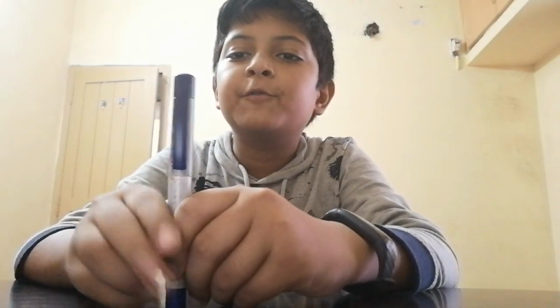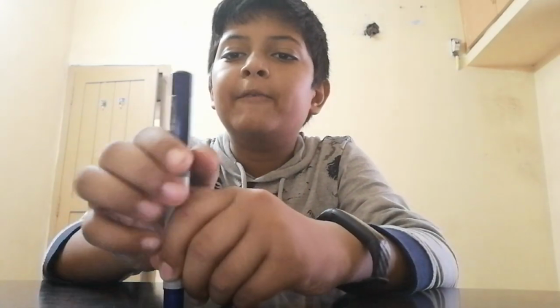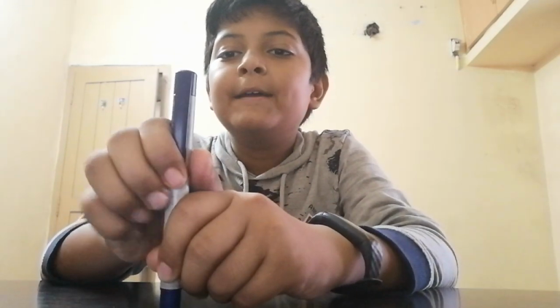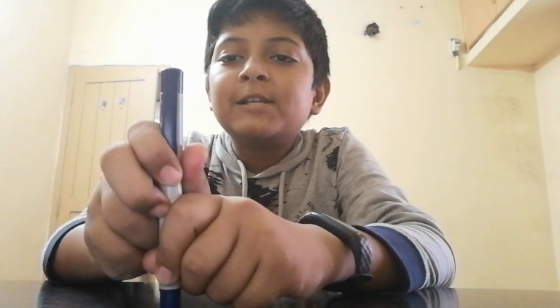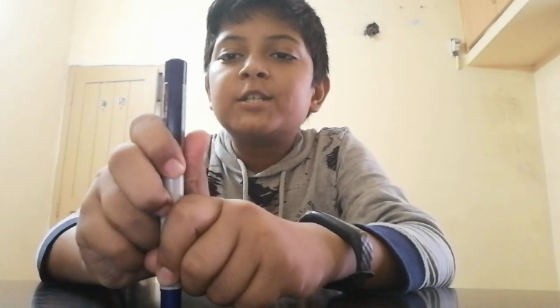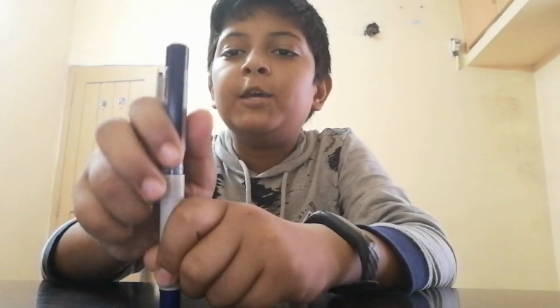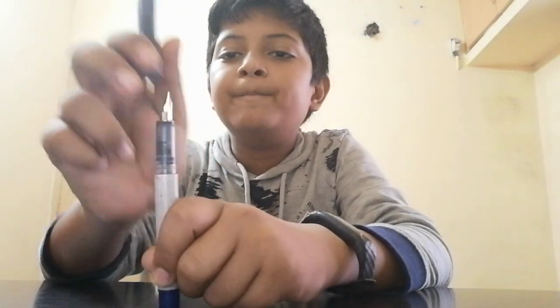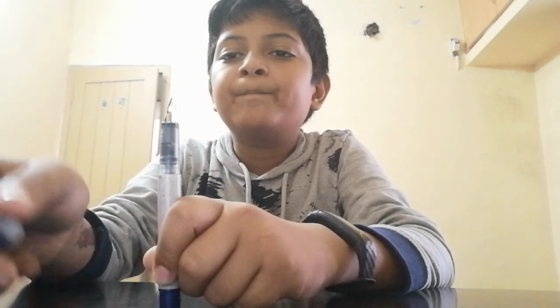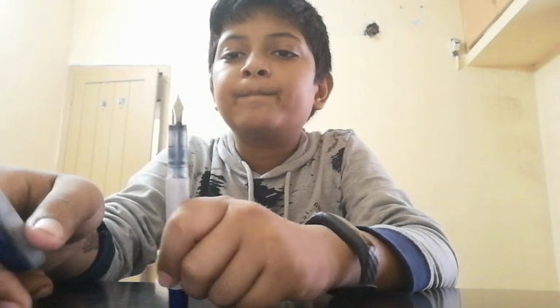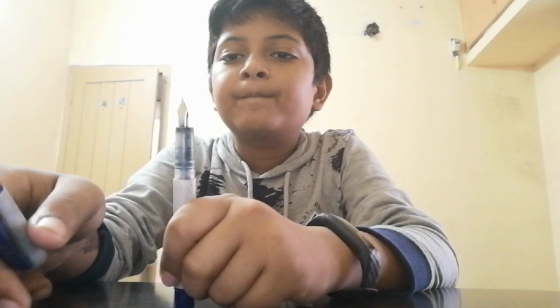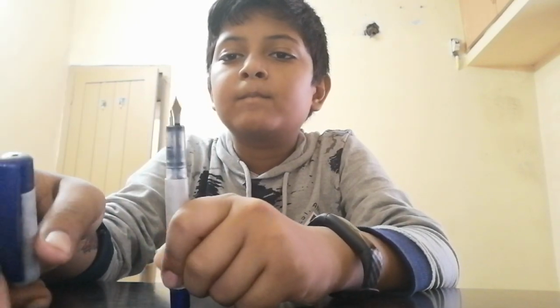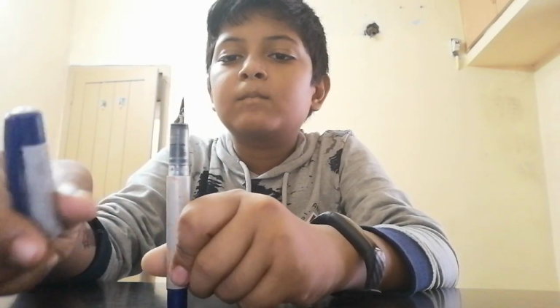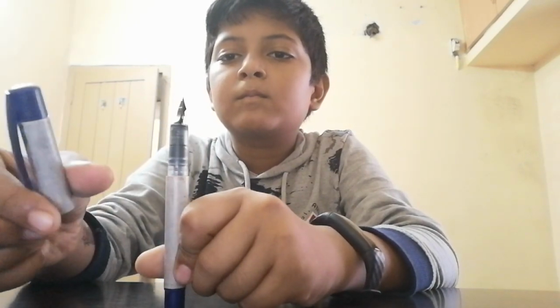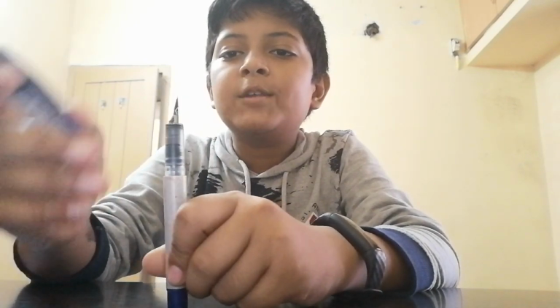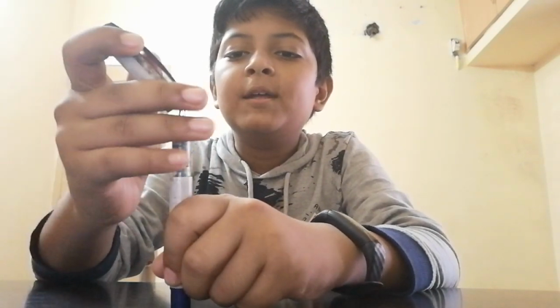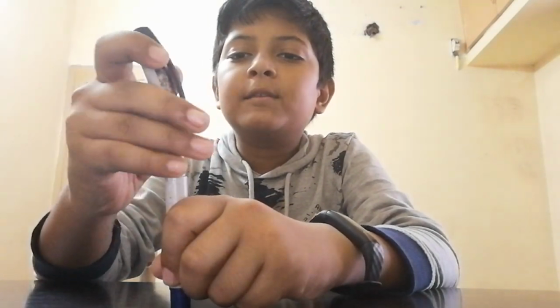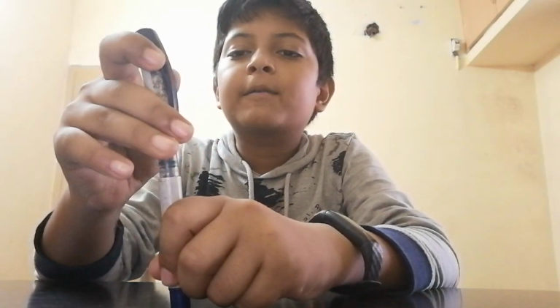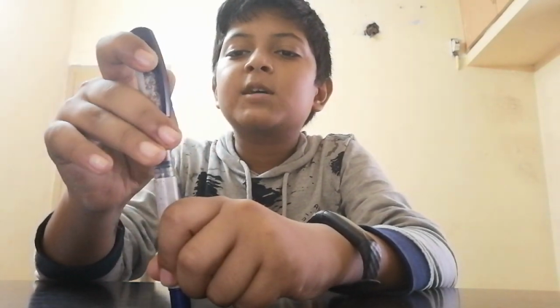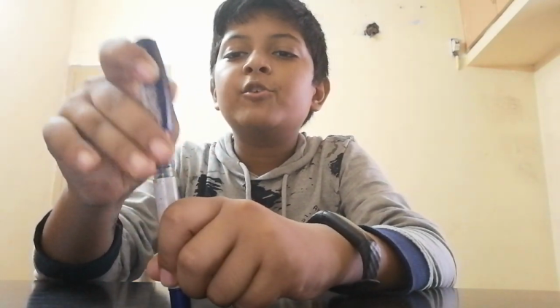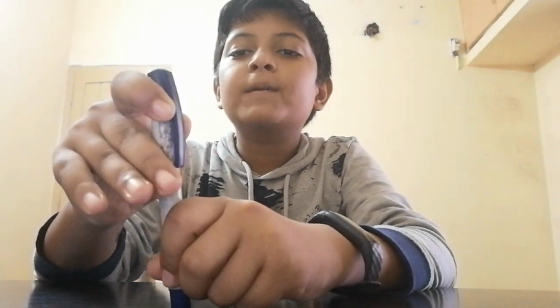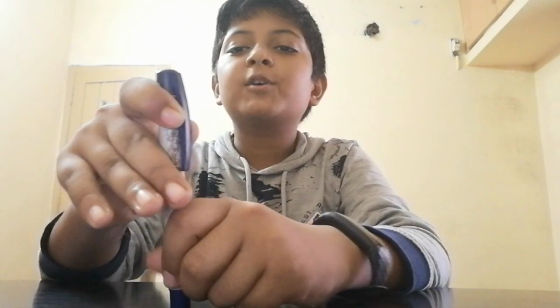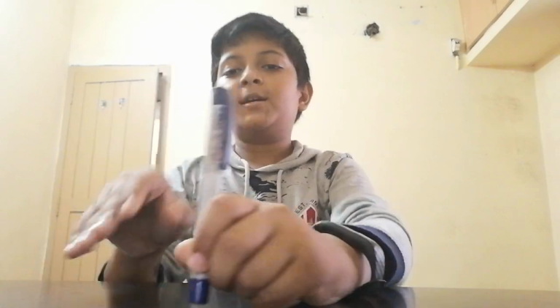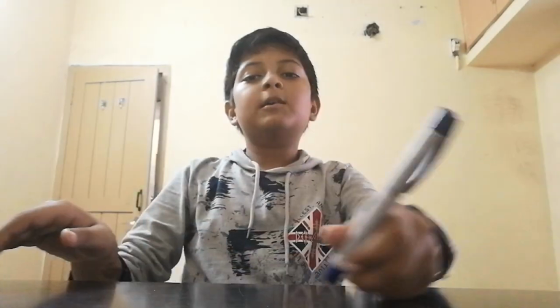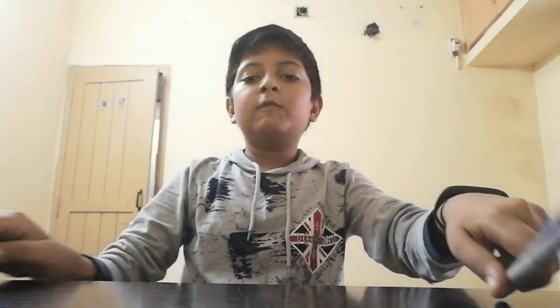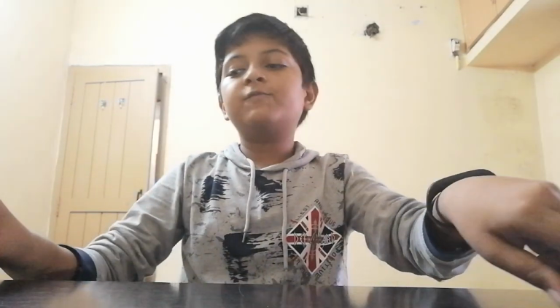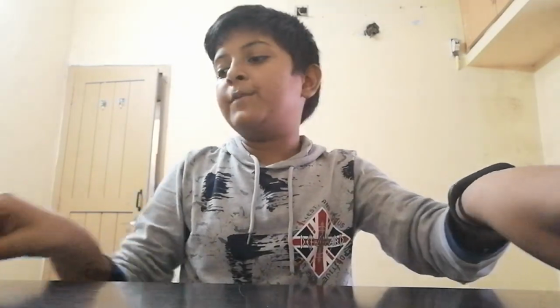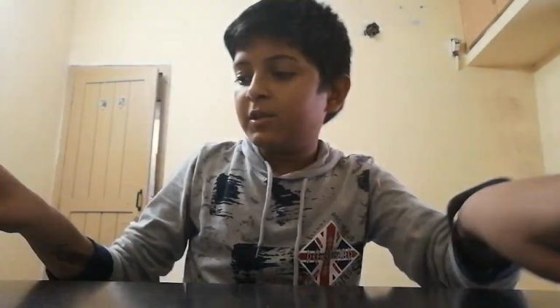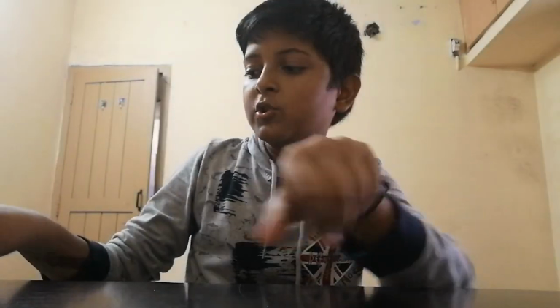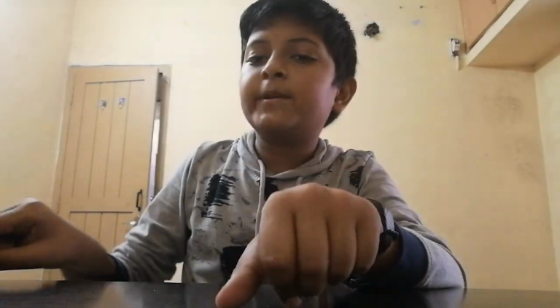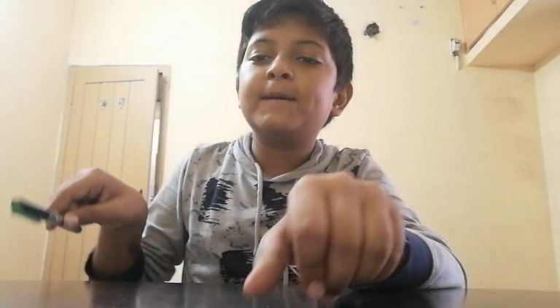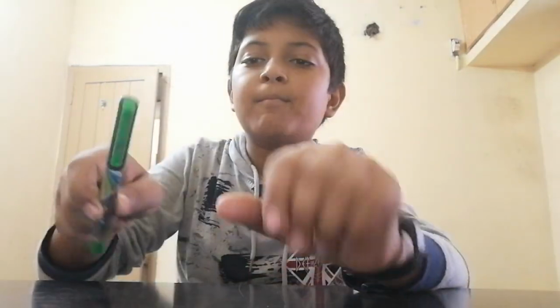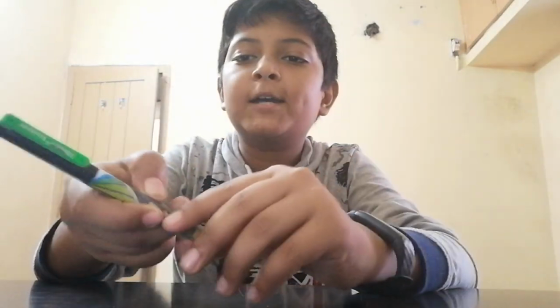This next pen — most of you will be happy about it — it's the Classmate Smoothie. You can see it. The cost of this is 50 rupees.